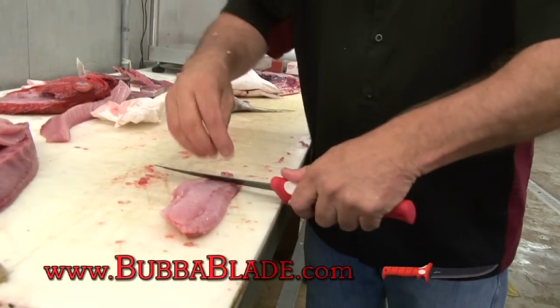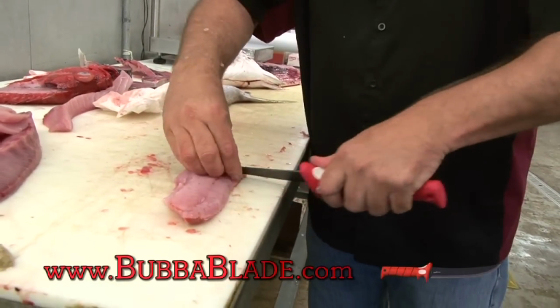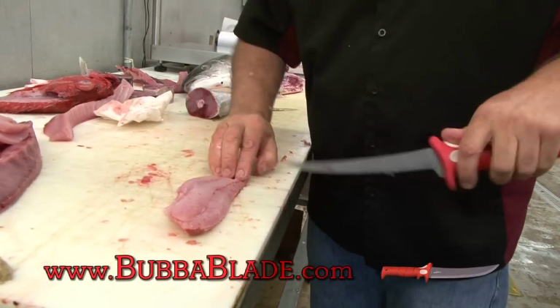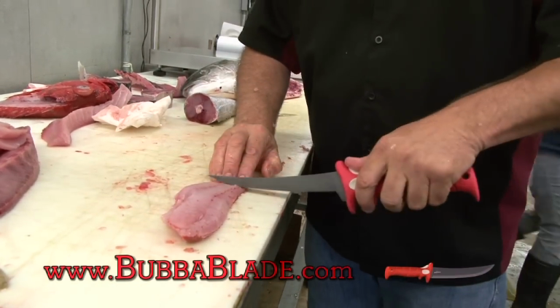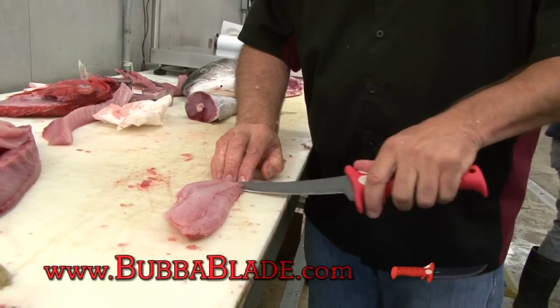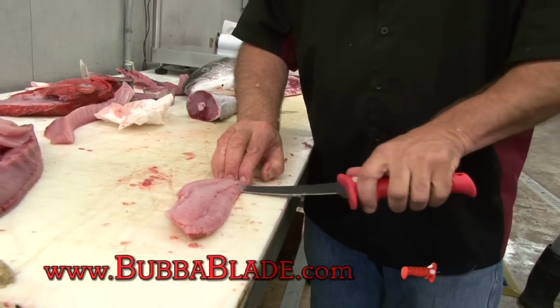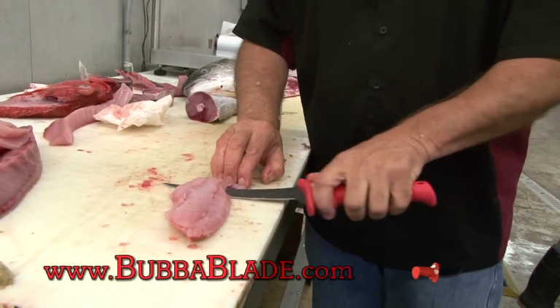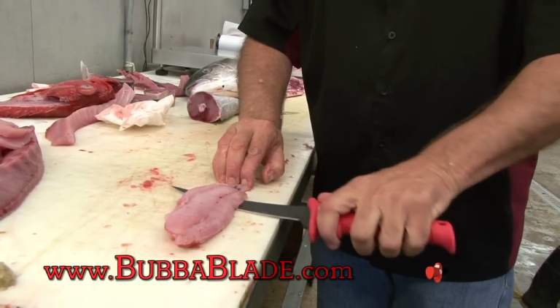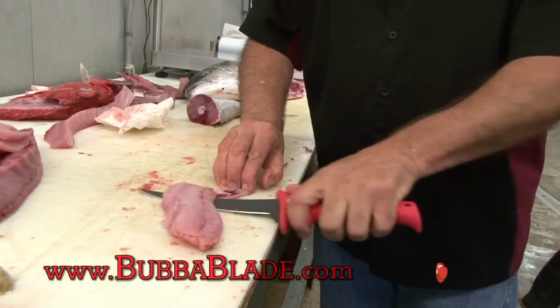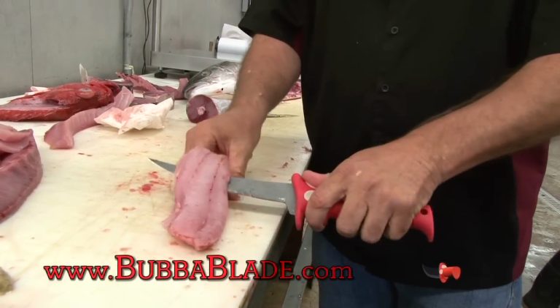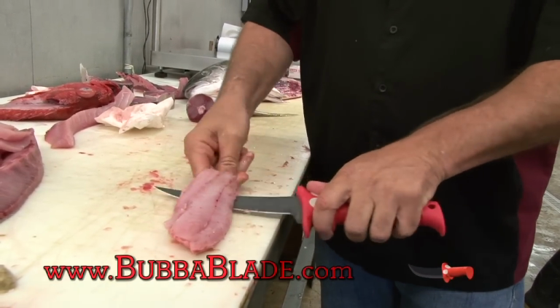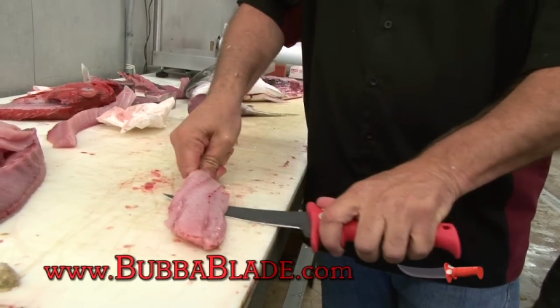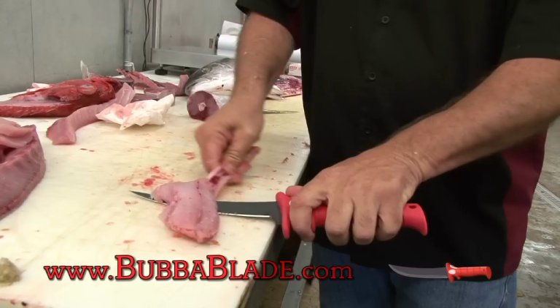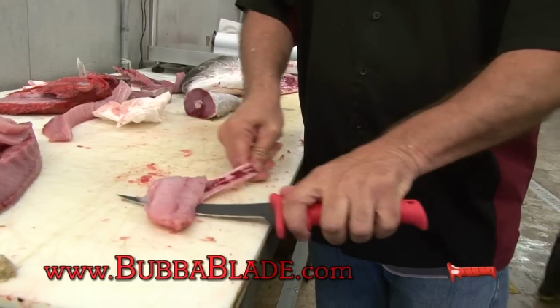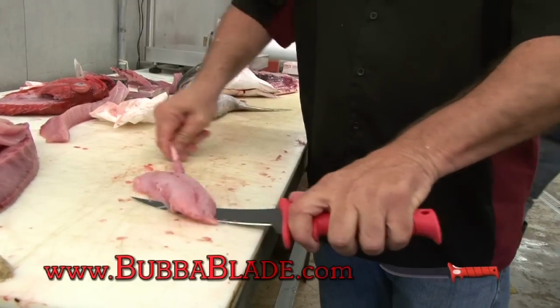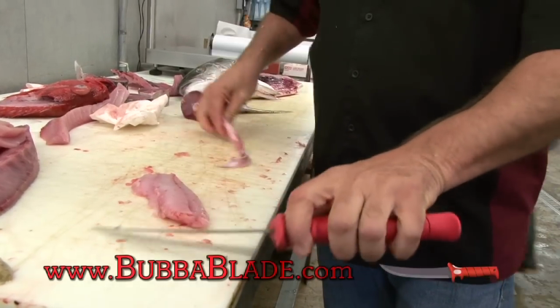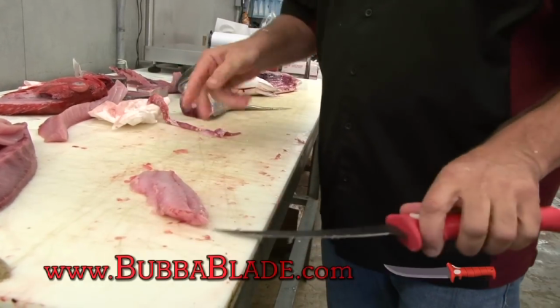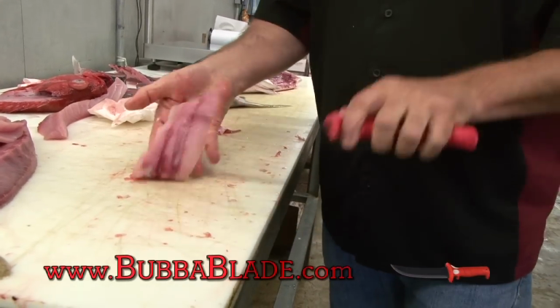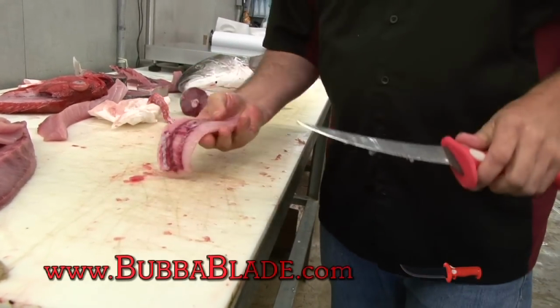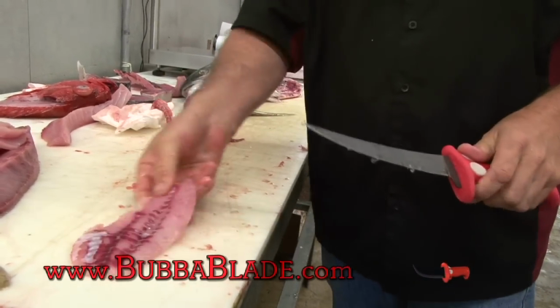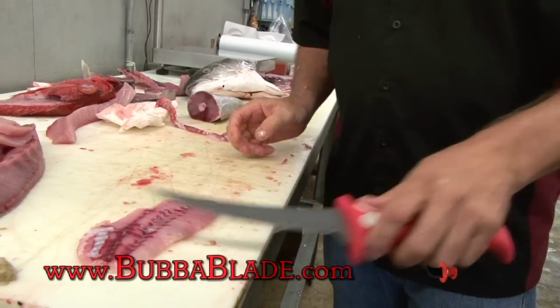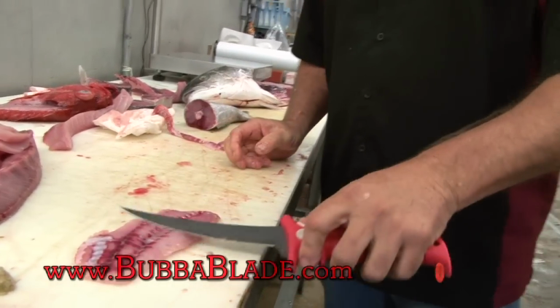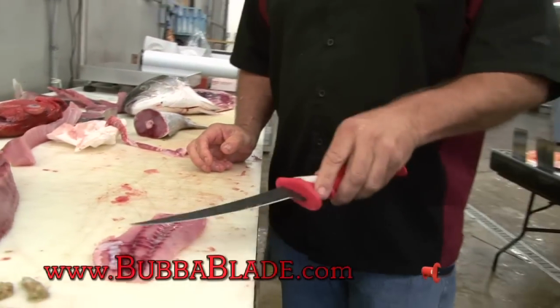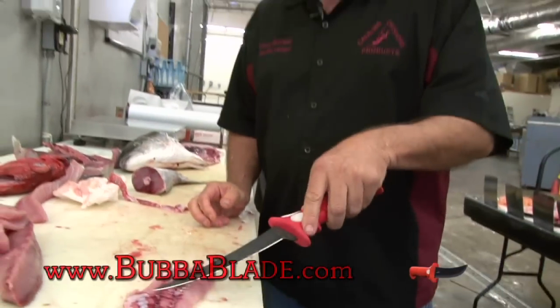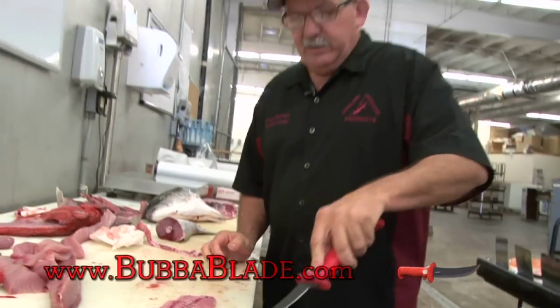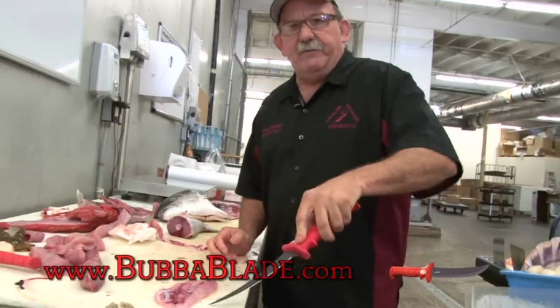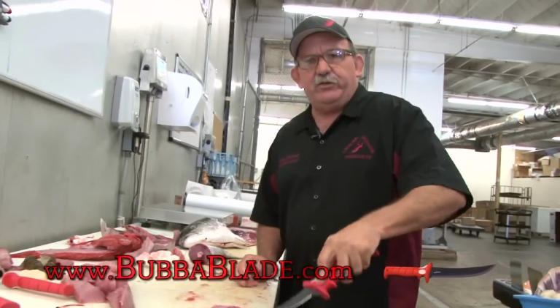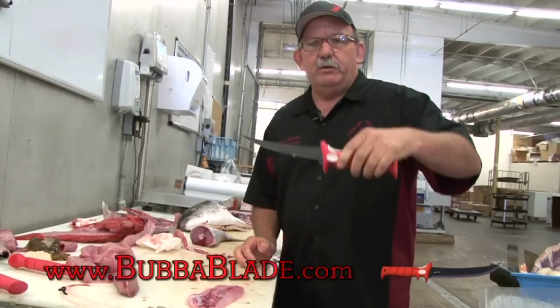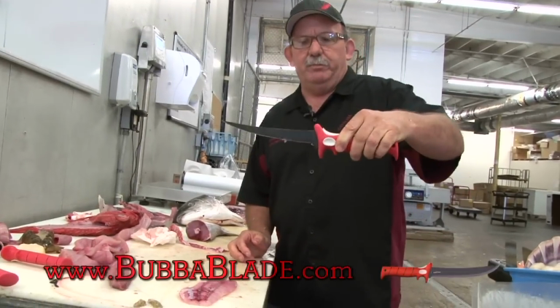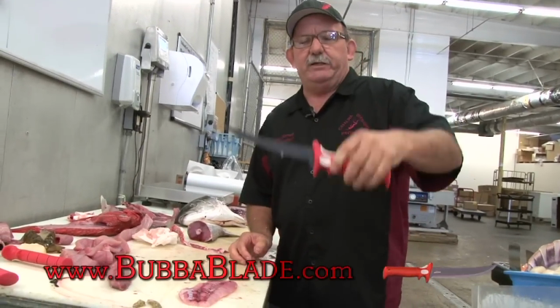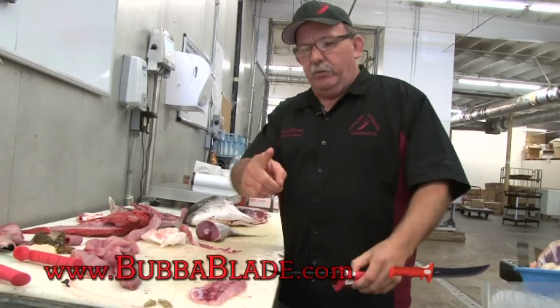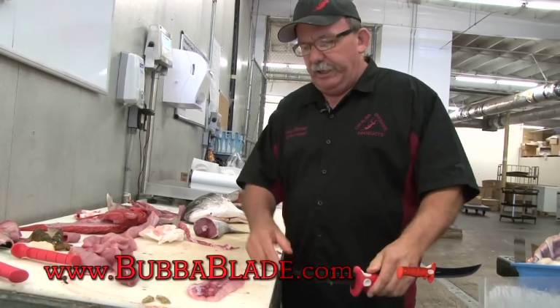Take that, we're gonna take the skin off with this. And again, there you have a nice fillet — the seven inch bubble blade. Get one to dig.